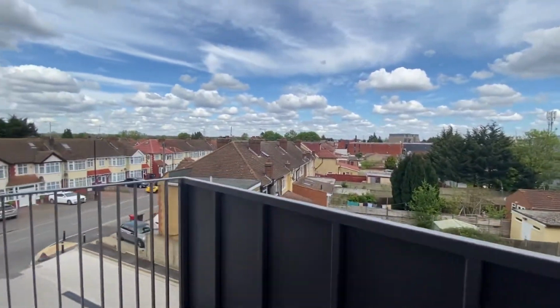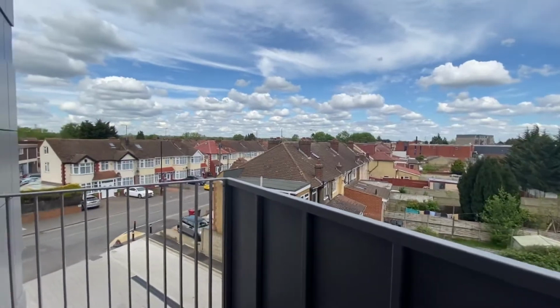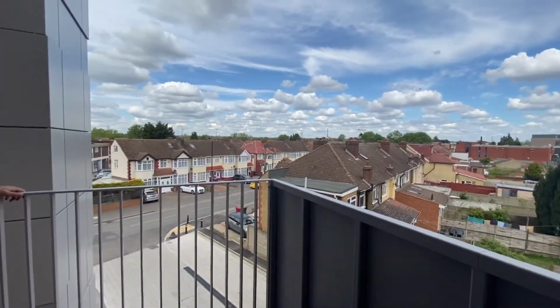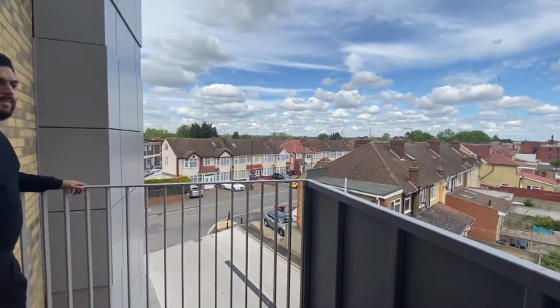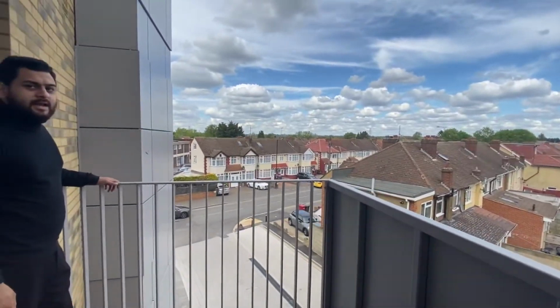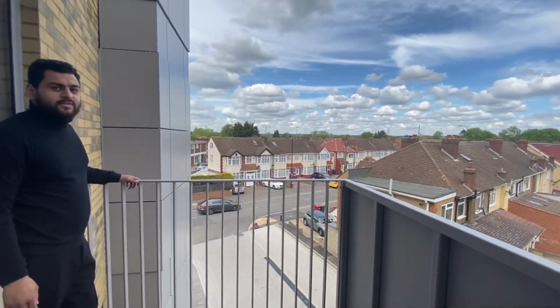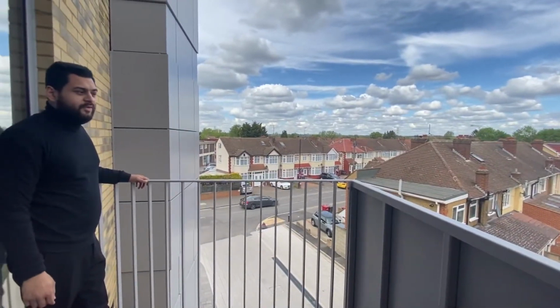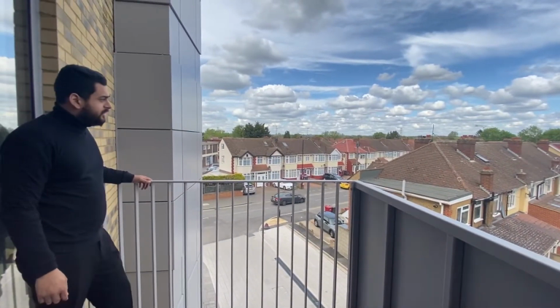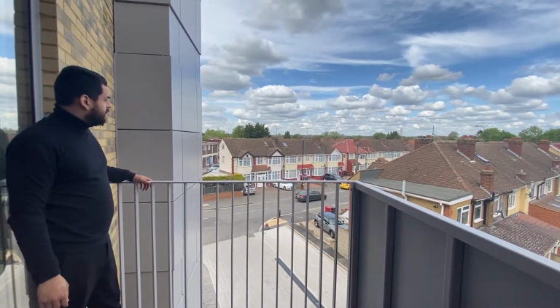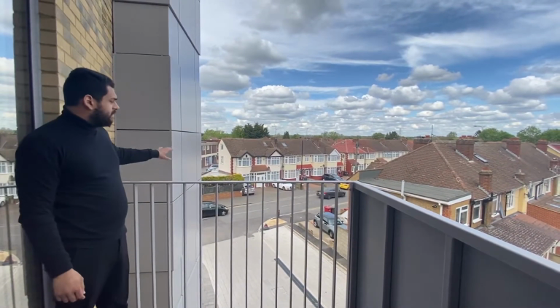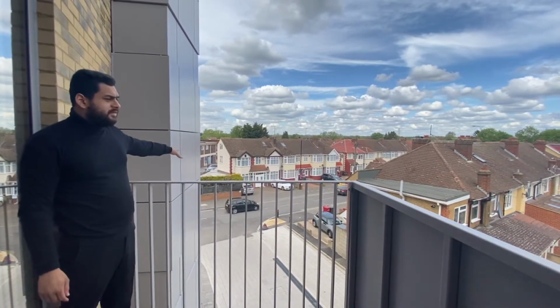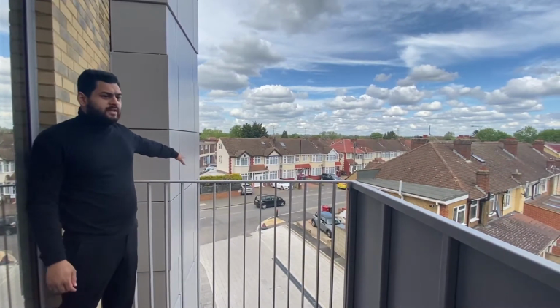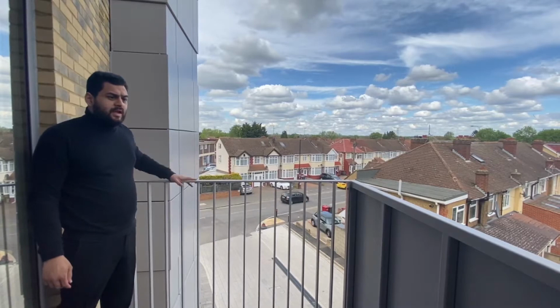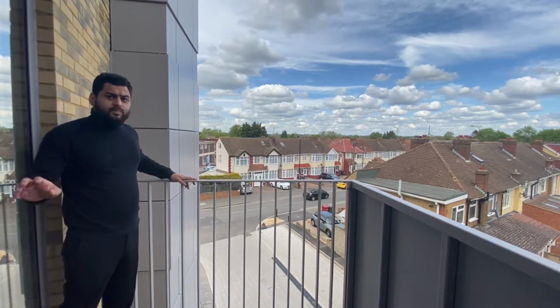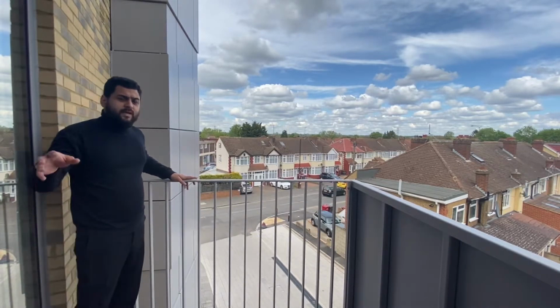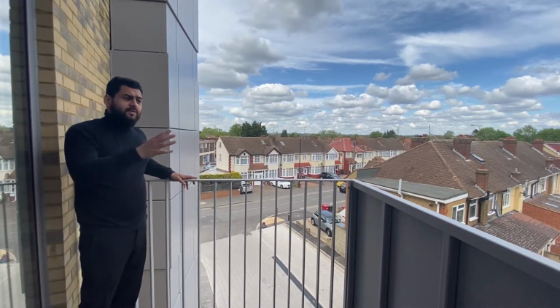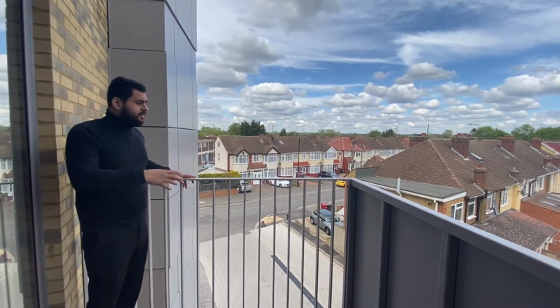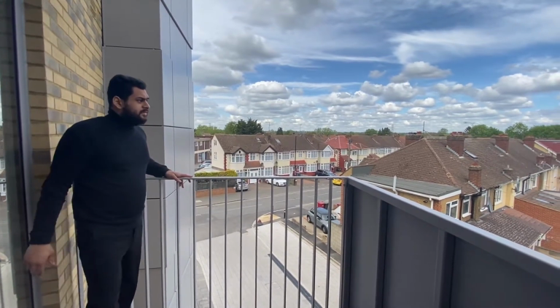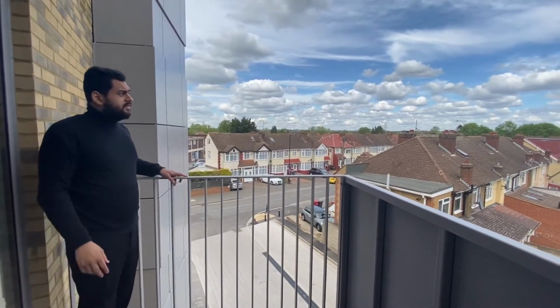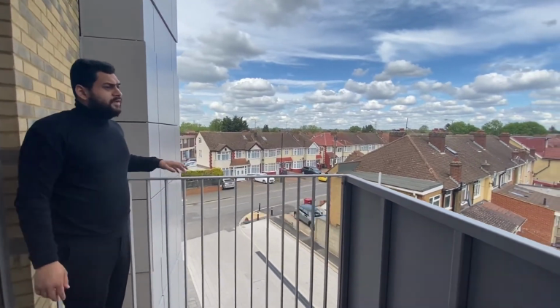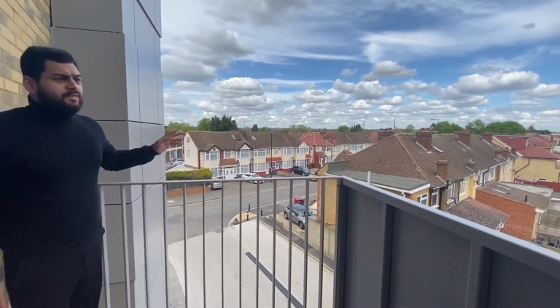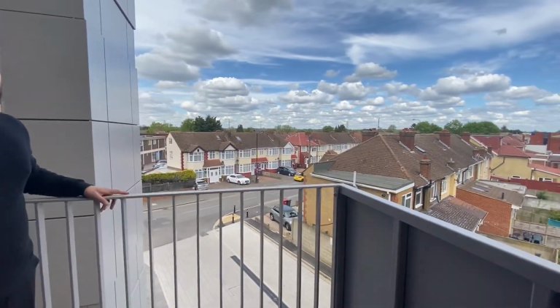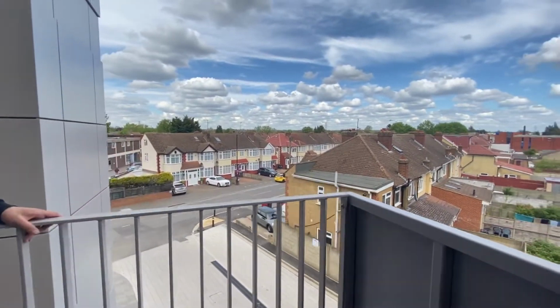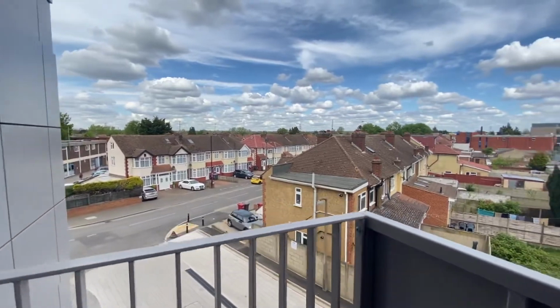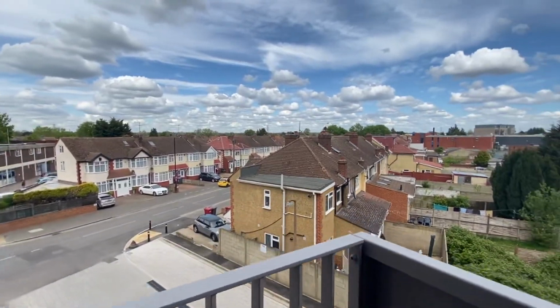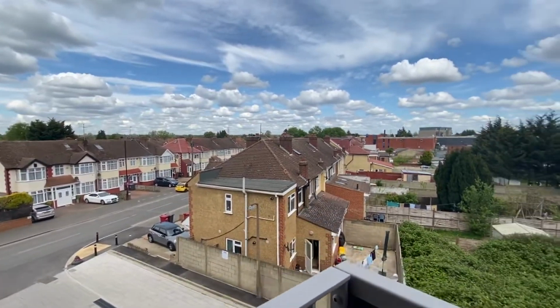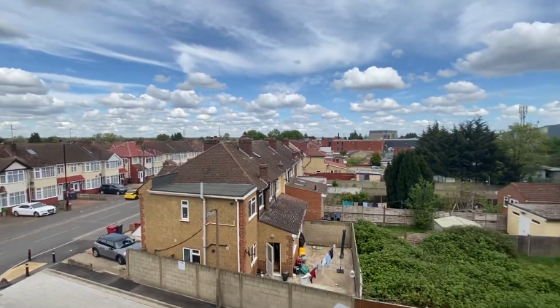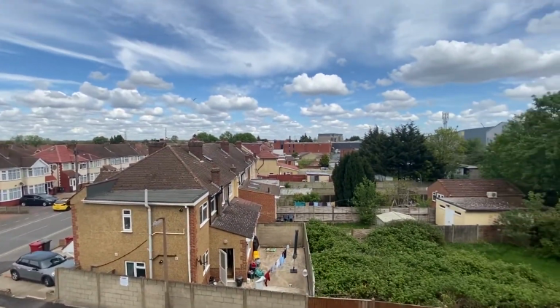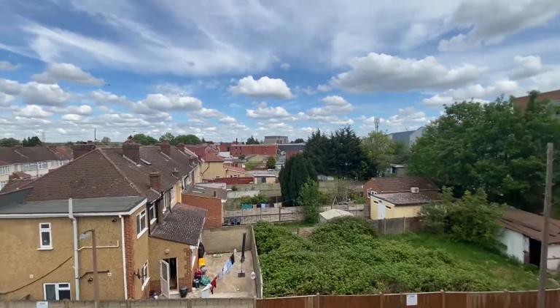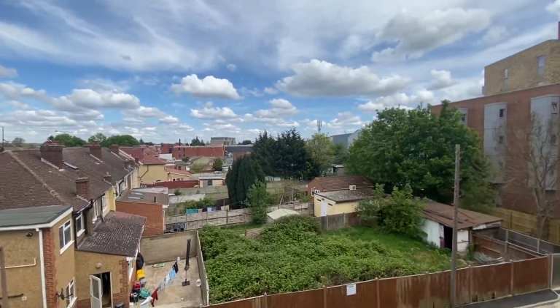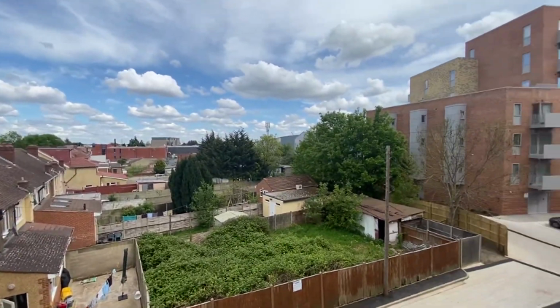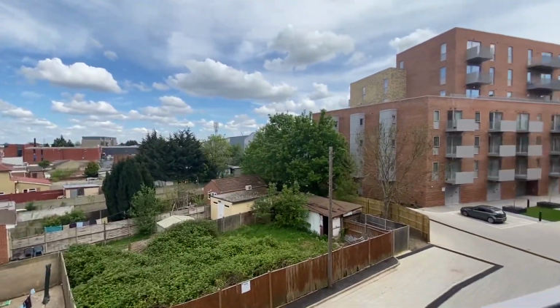On the balcony now — you're on the second floor and you've got the entrance of the Metalworks just here. Both bedrooms have this view as well. As you can see, there's loads of natural light coming into the property and a lovely view from the slab.